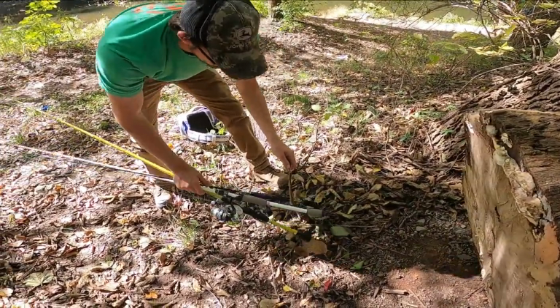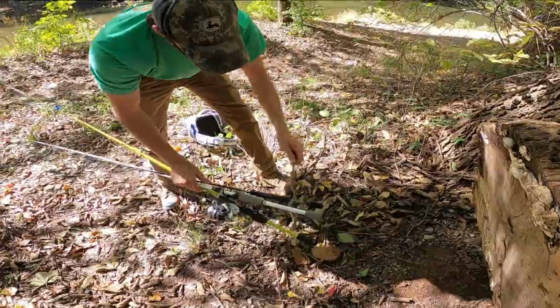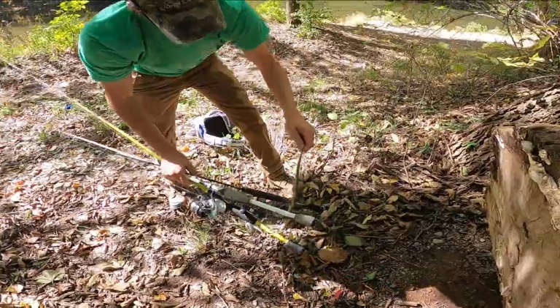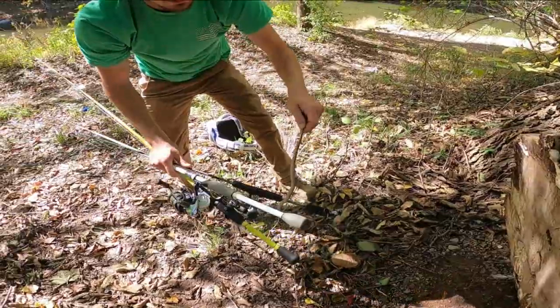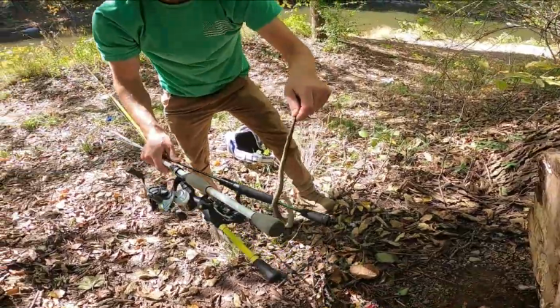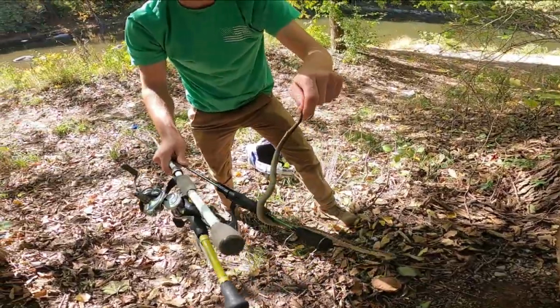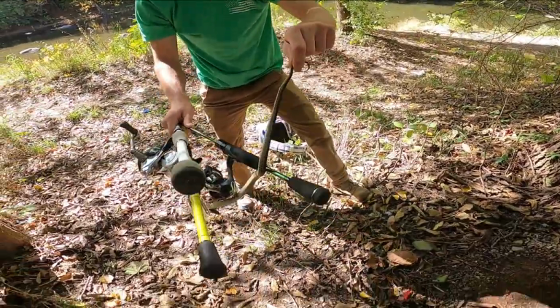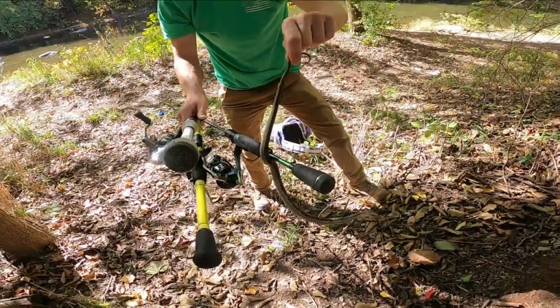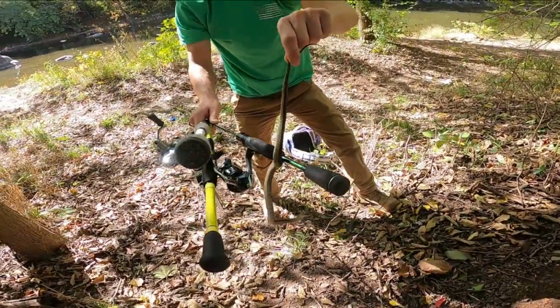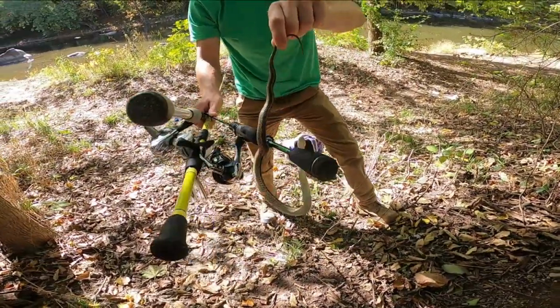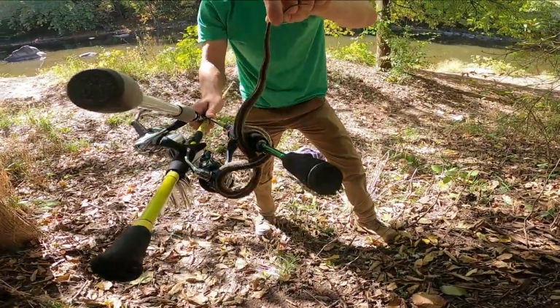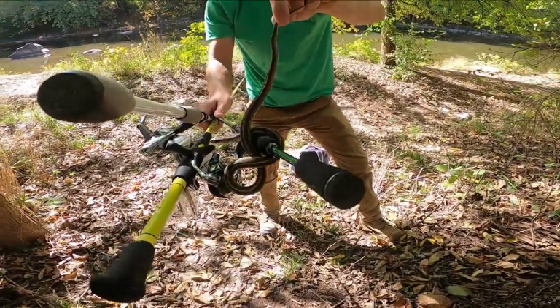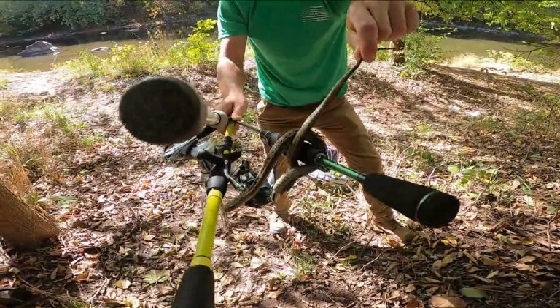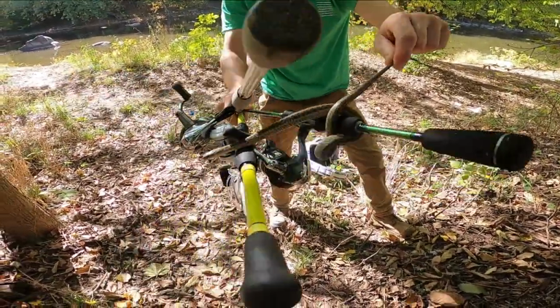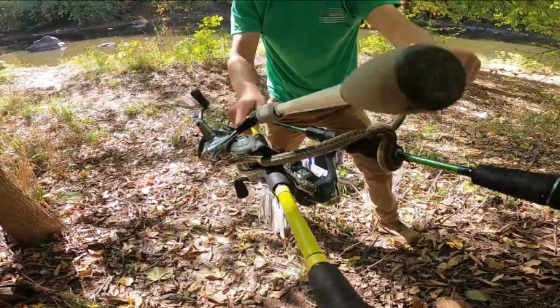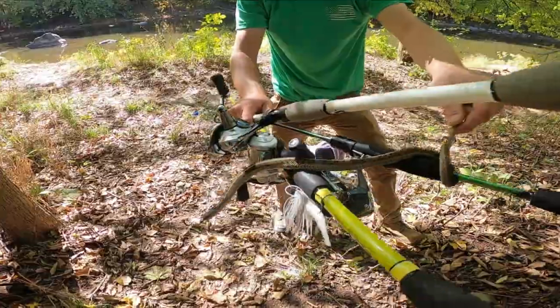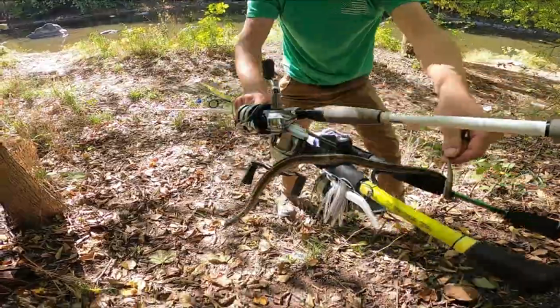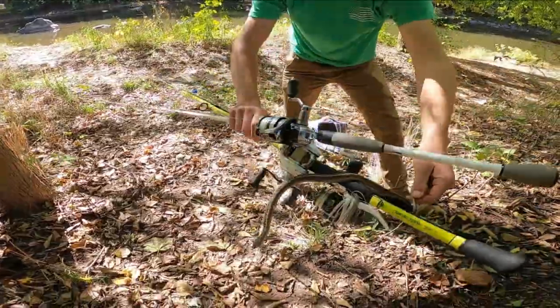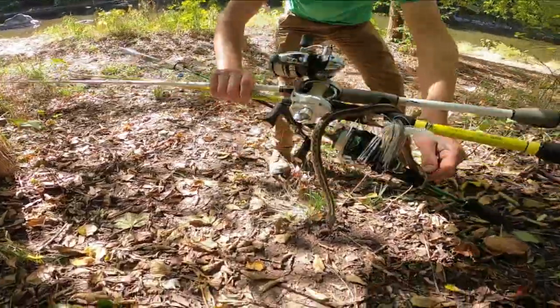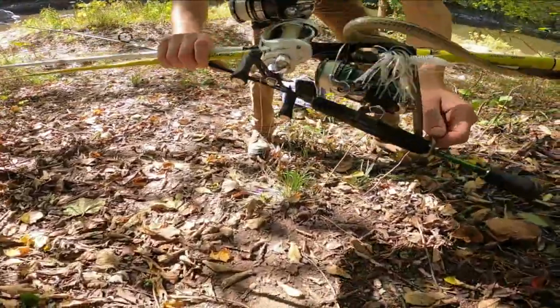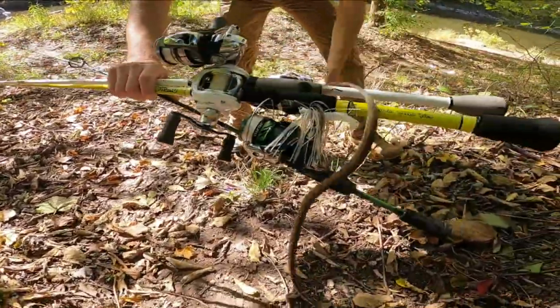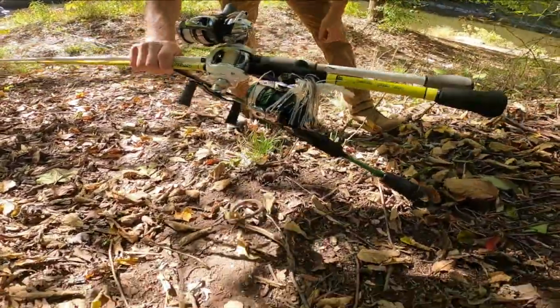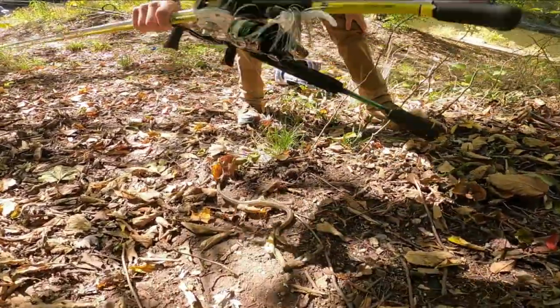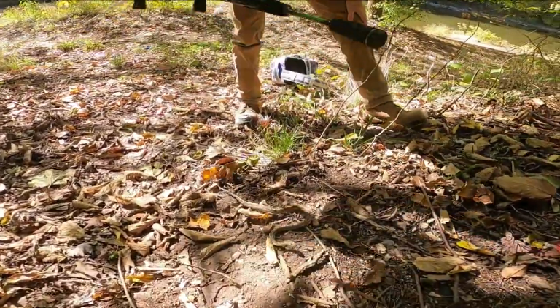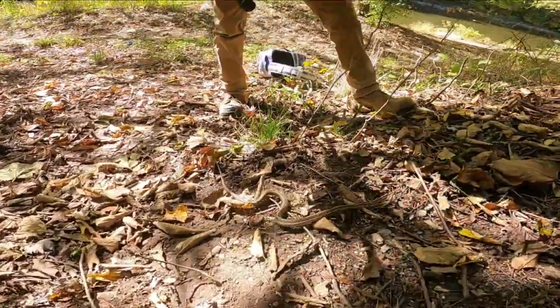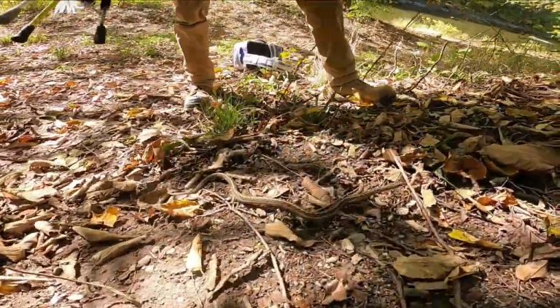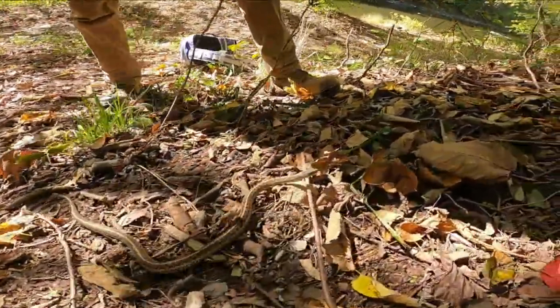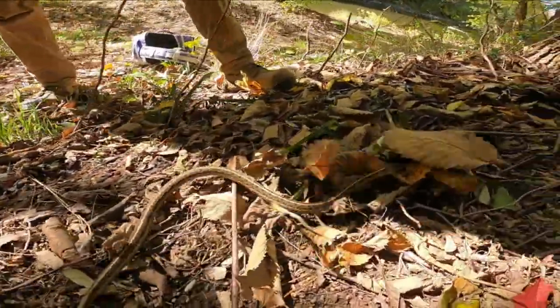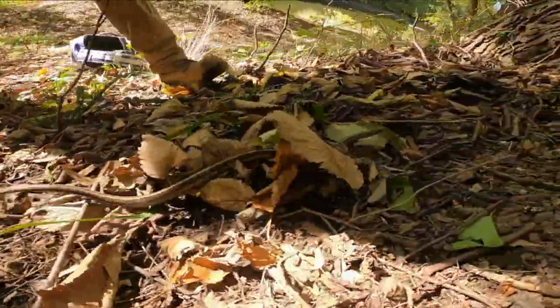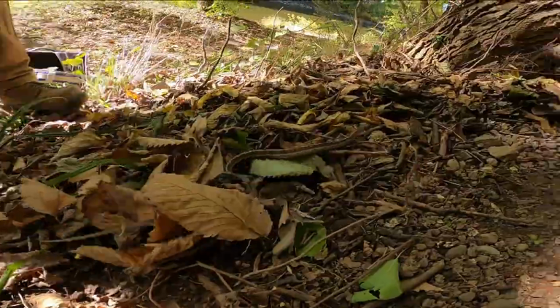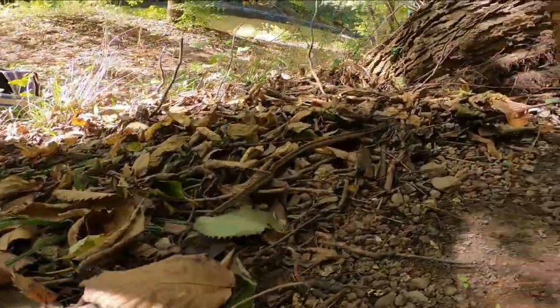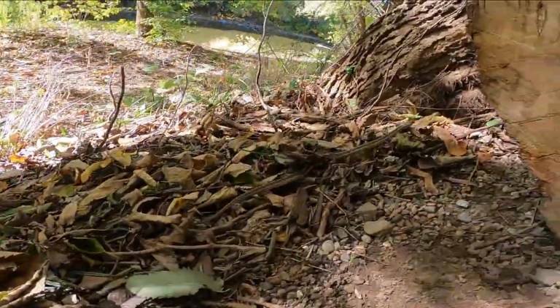Hannah found a nope rope — a nope rope! Look here, a little garter snake. He's very mad. He crawled over your rod! There he goes.